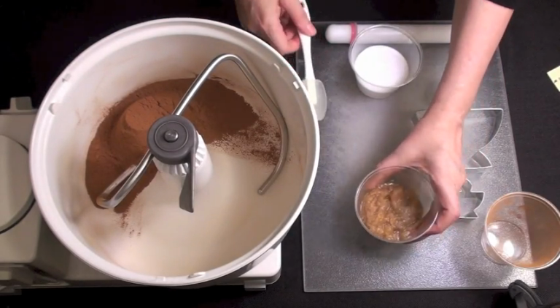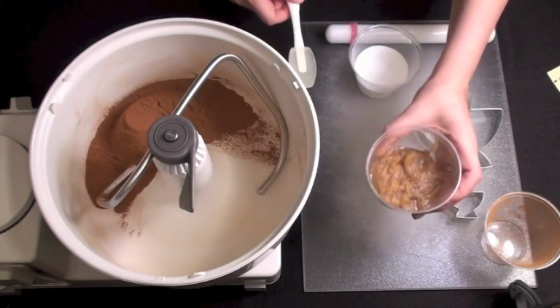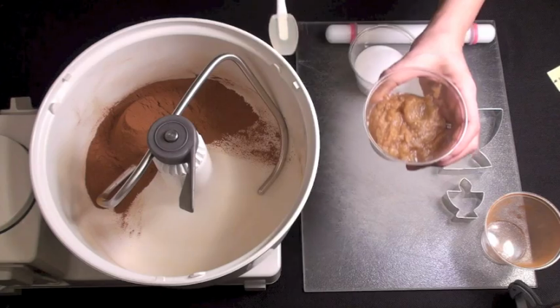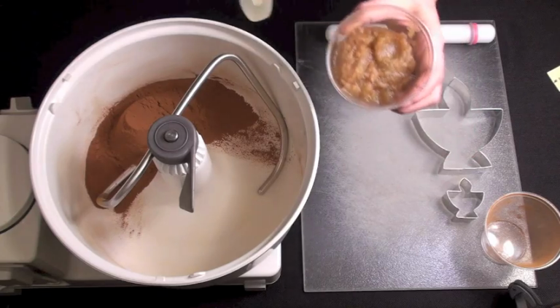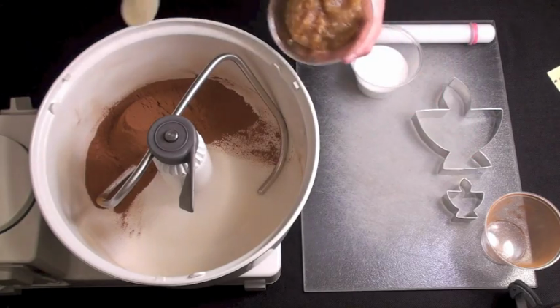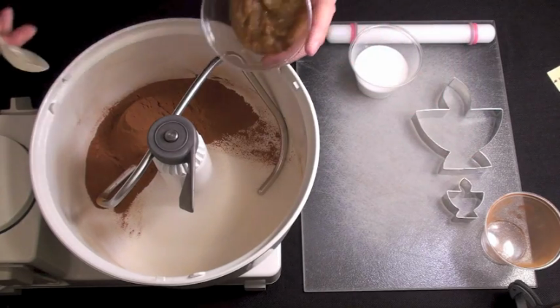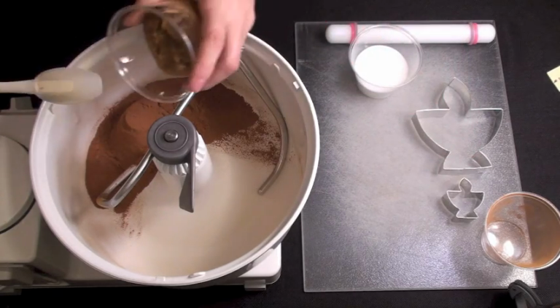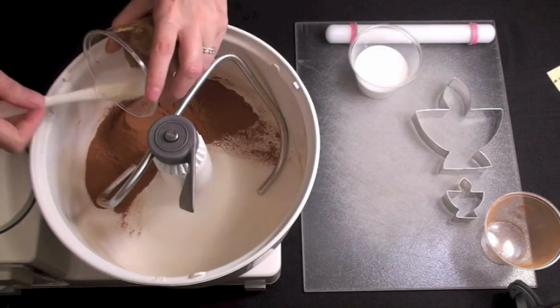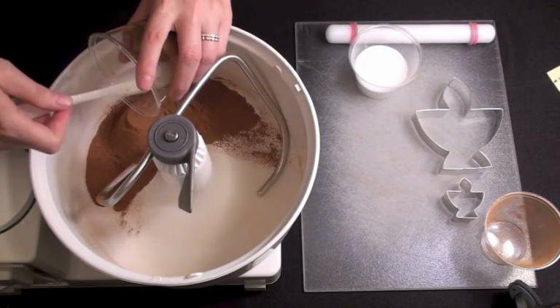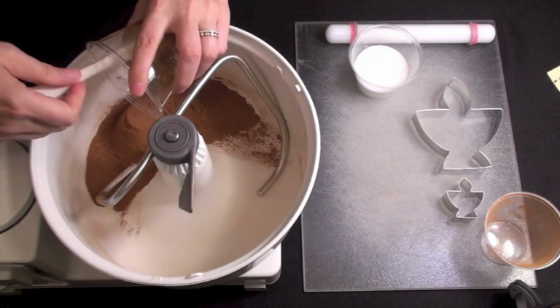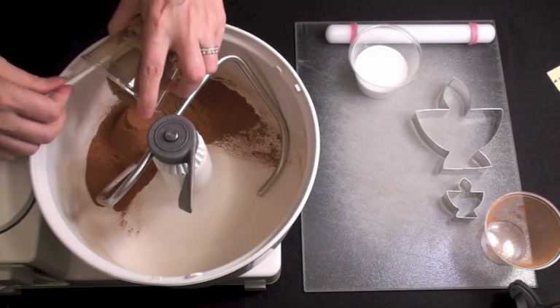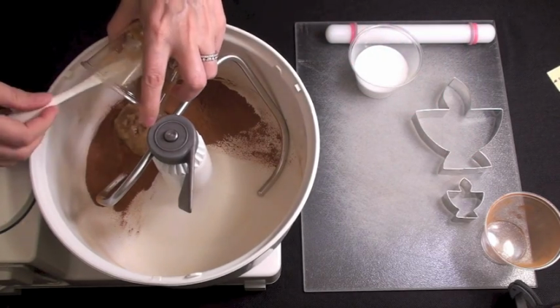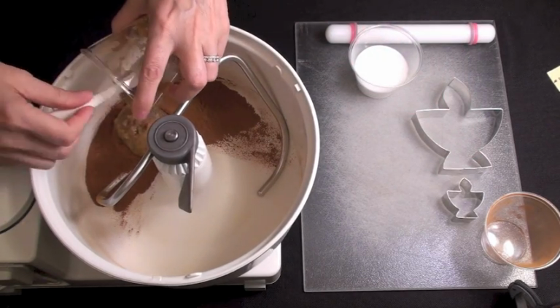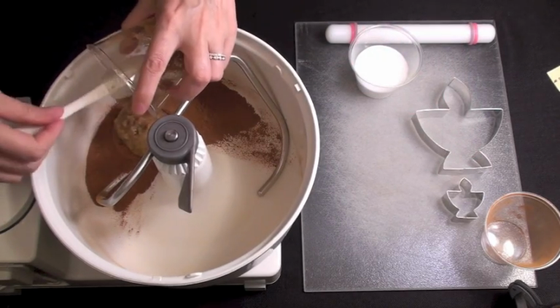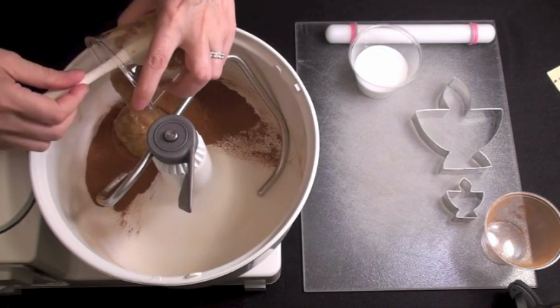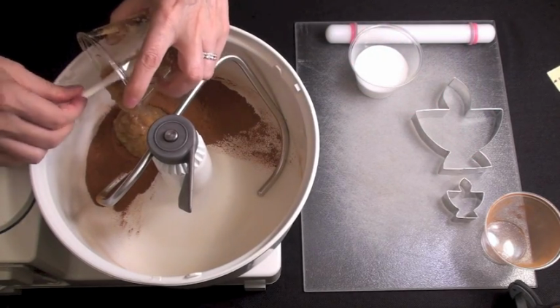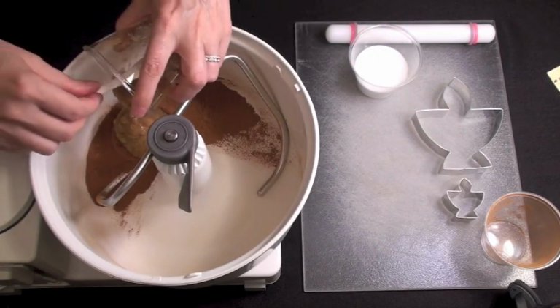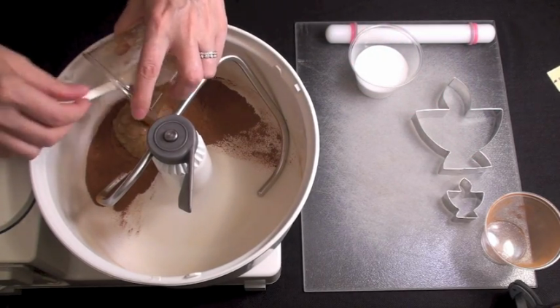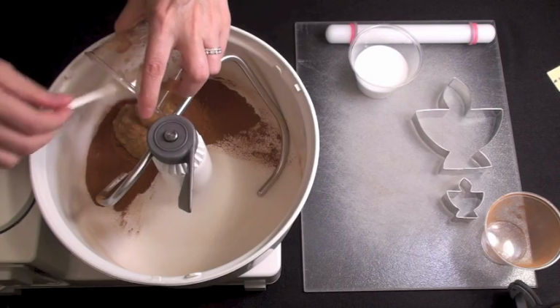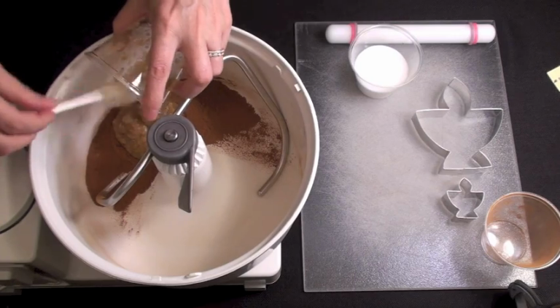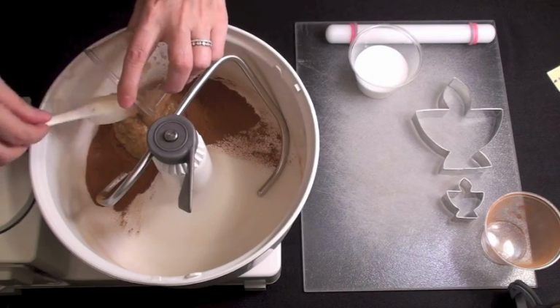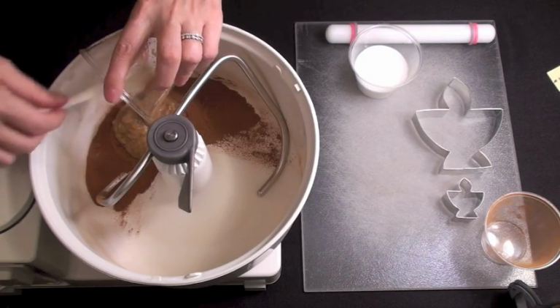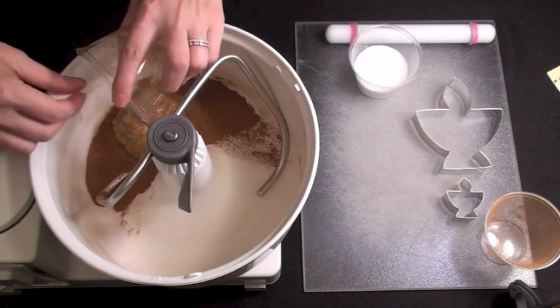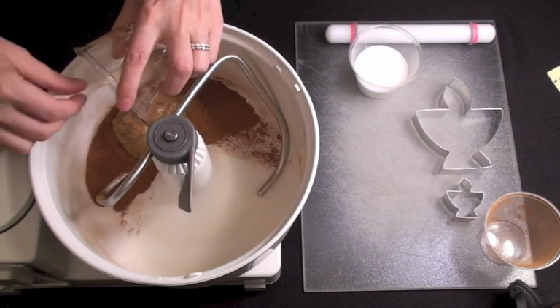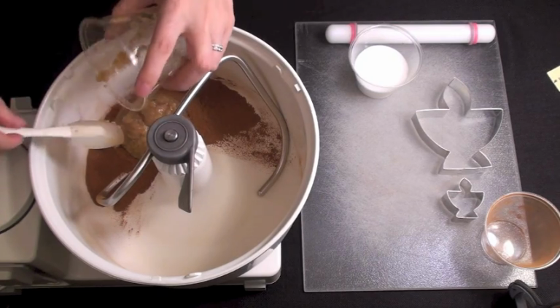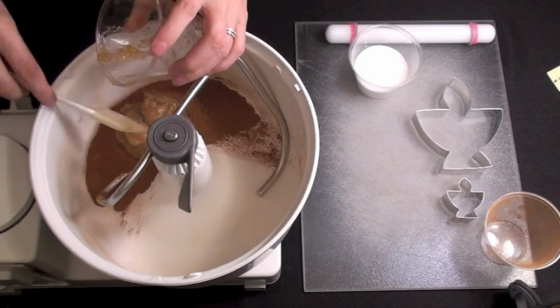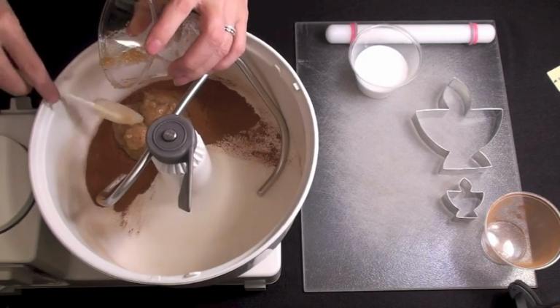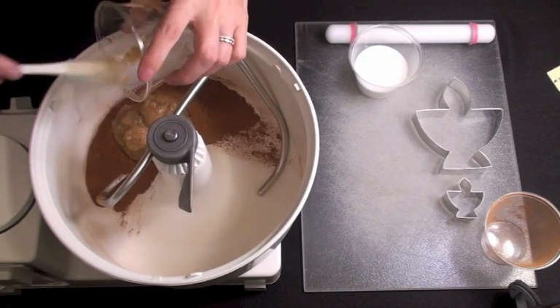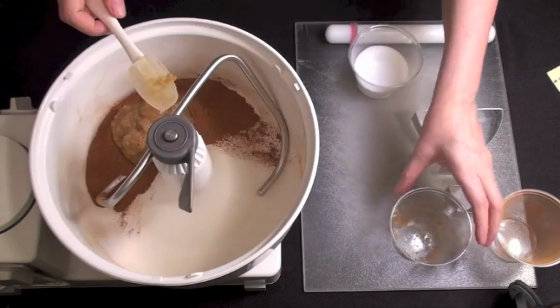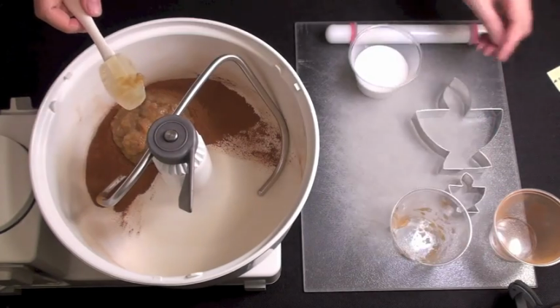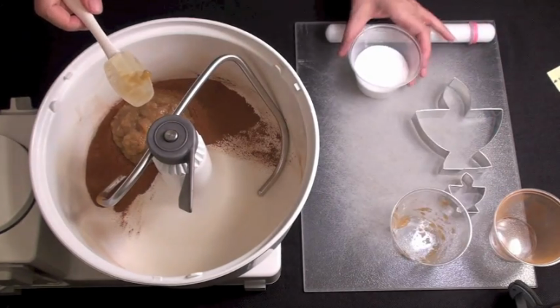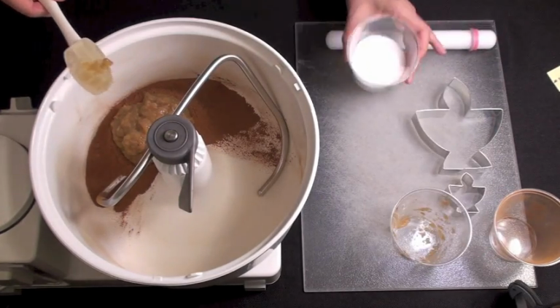You will need 1 cup of powdered cinnamon, 1¼ to 1½ cup applesauce, and 1½ cup of glue.